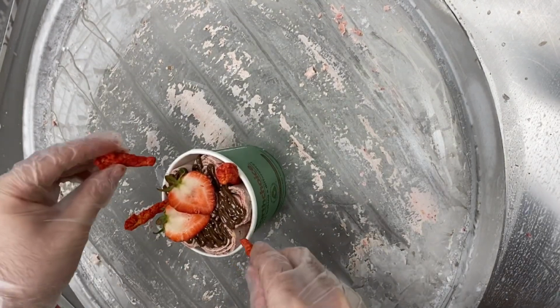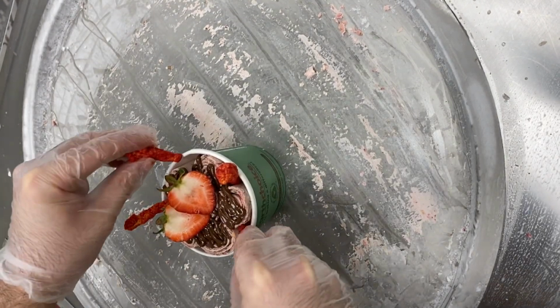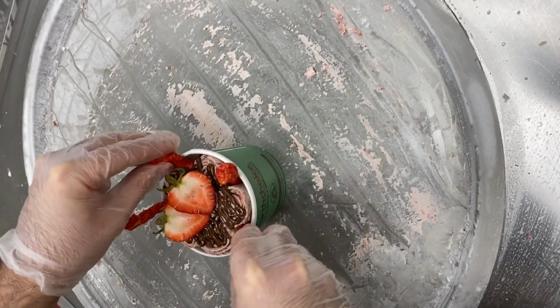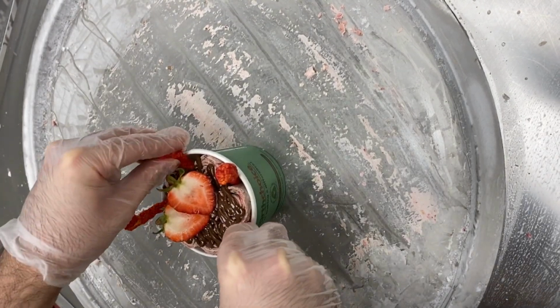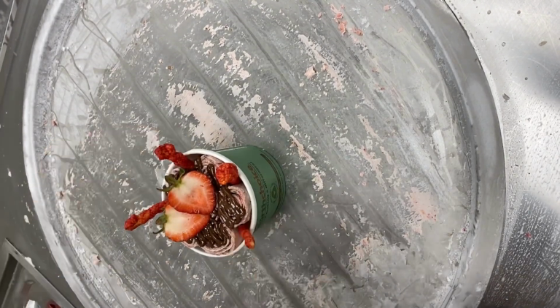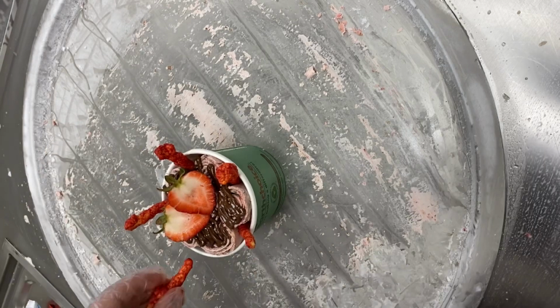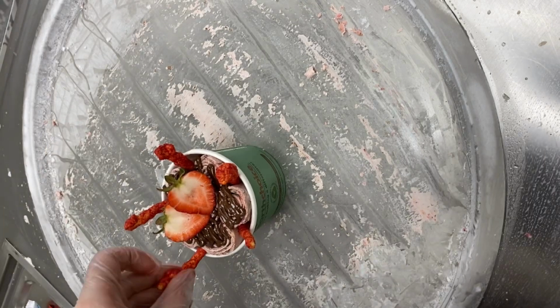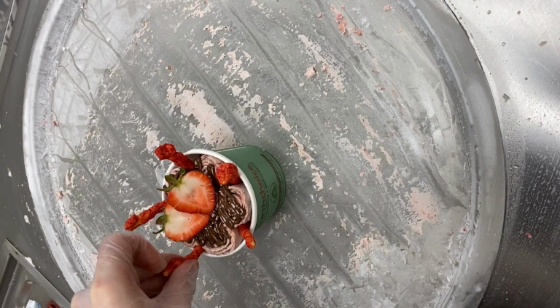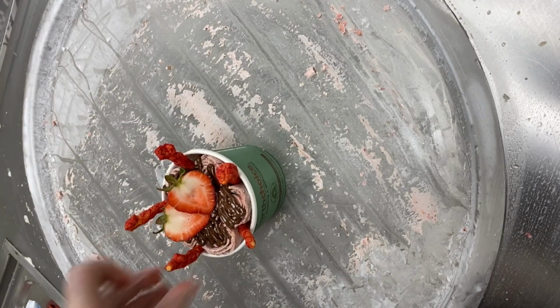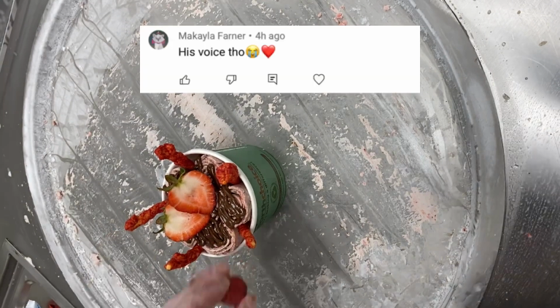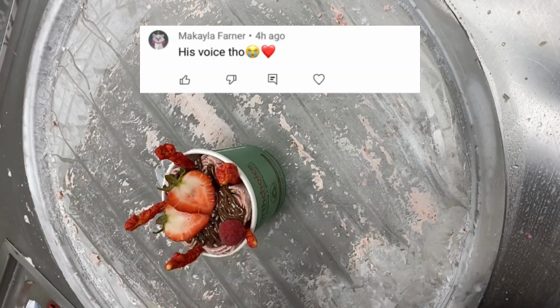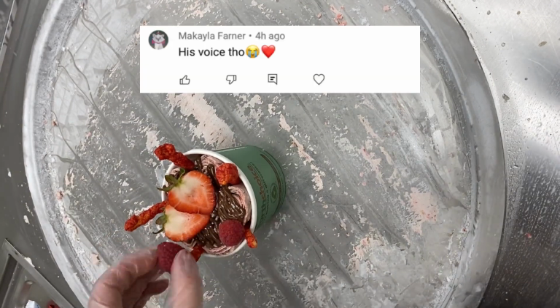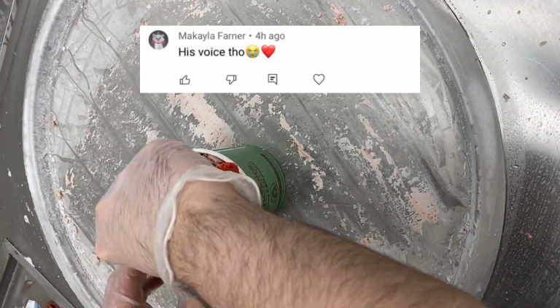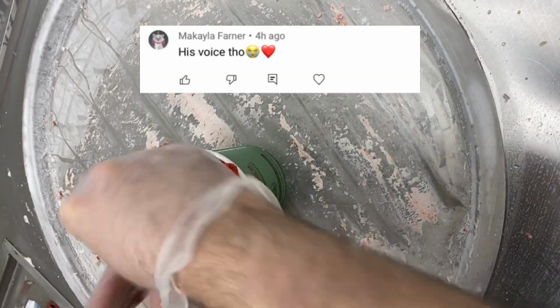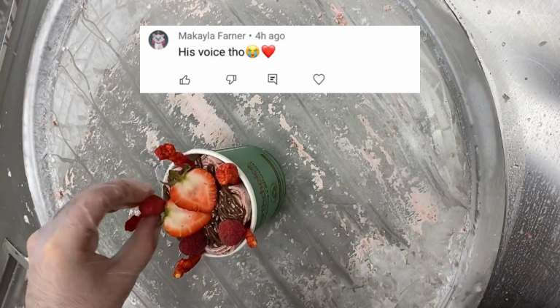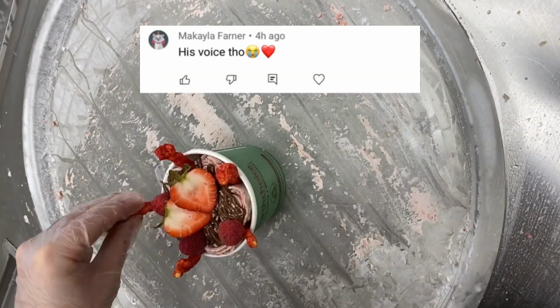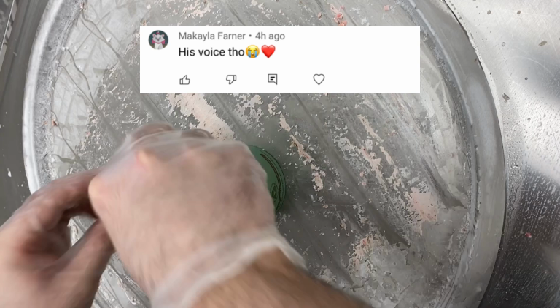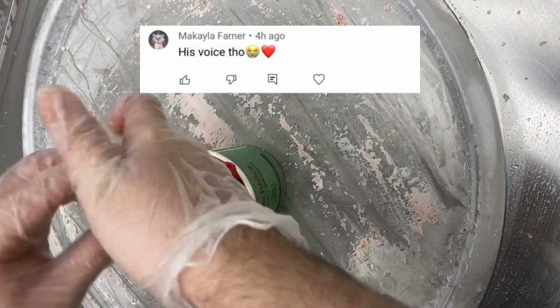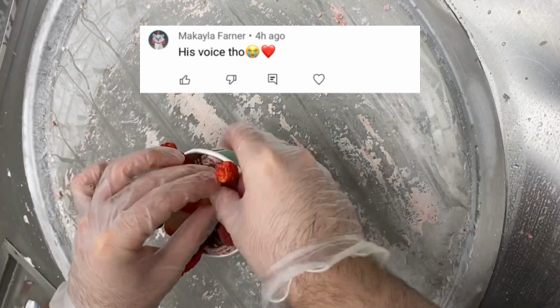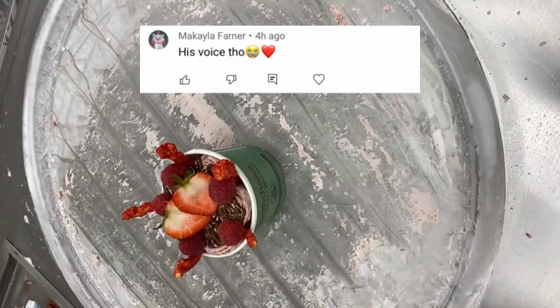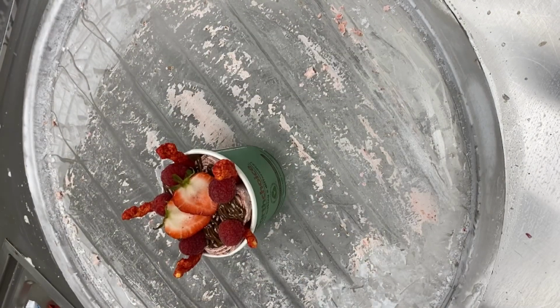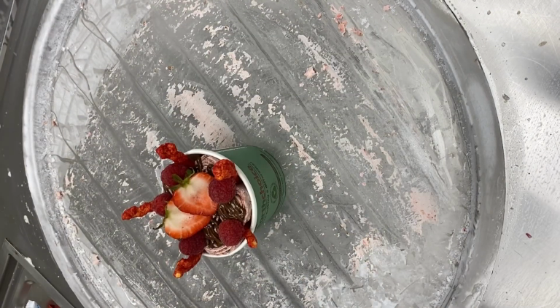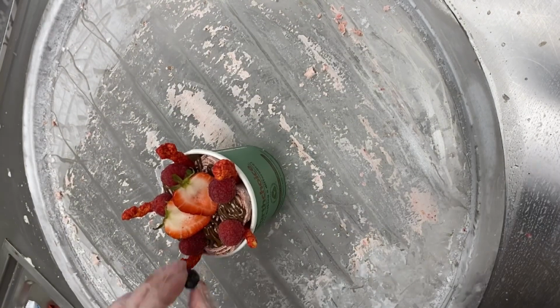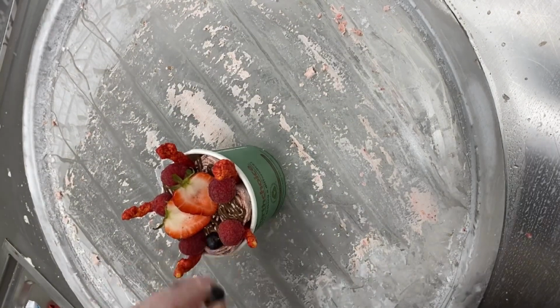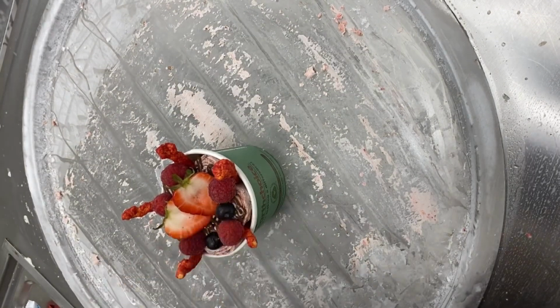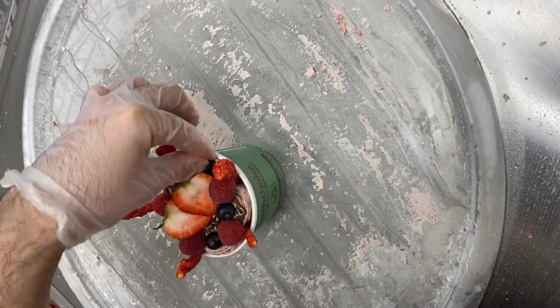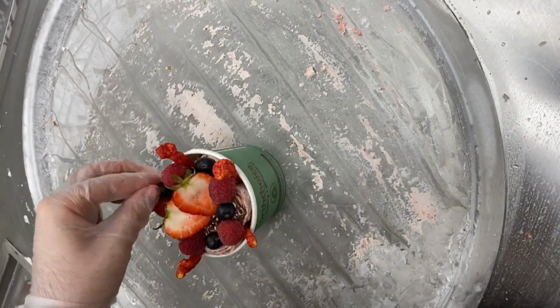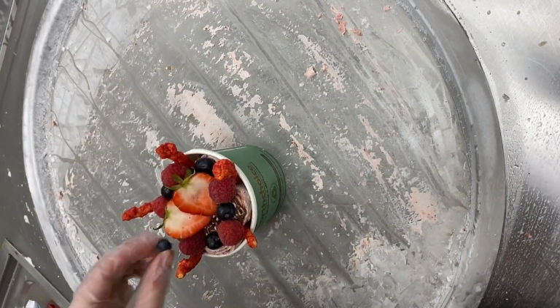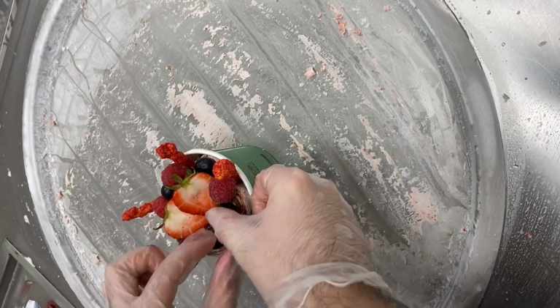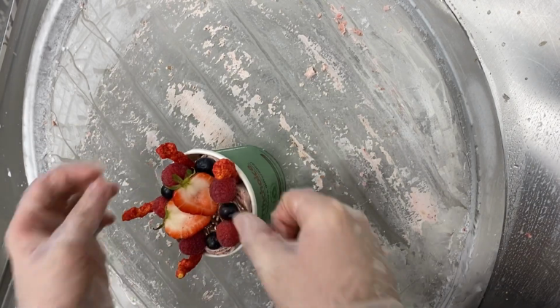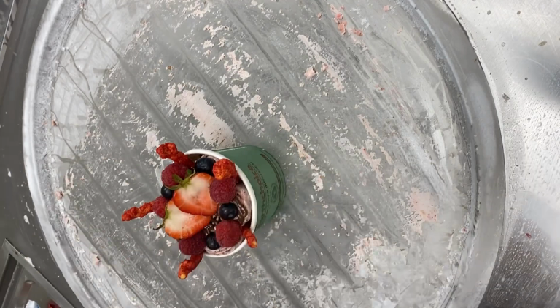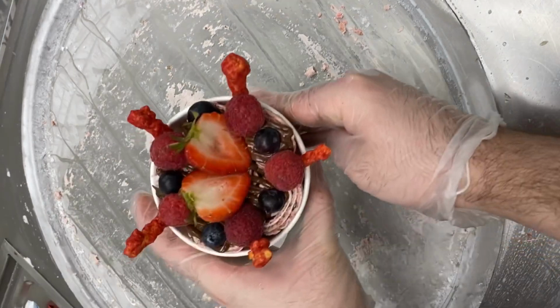I did not forget about the end-of-video shoutout. This video's shoutout goes to Makayla Farner. Thank you all so much for showing love and support — I really do appreciate you guys. Now let's be nice and subscribe if you want to.